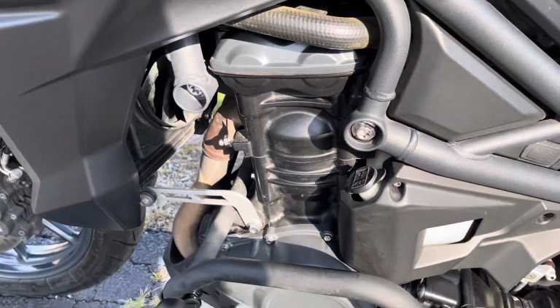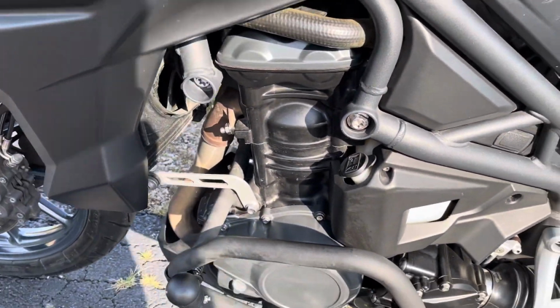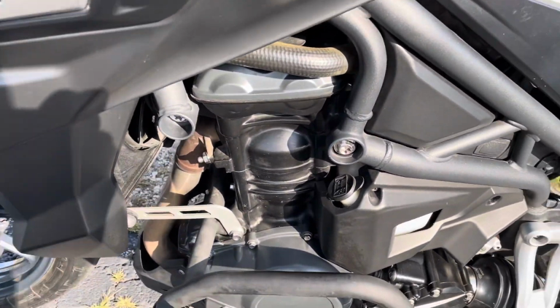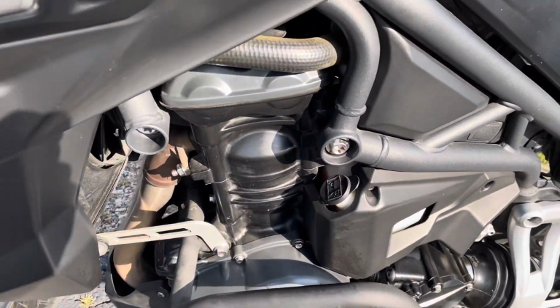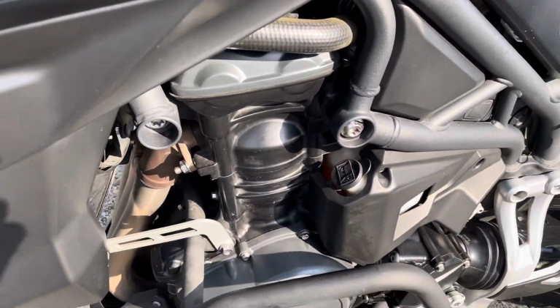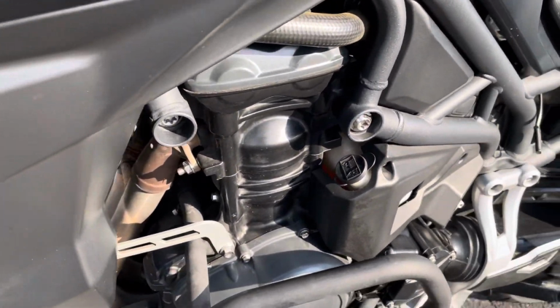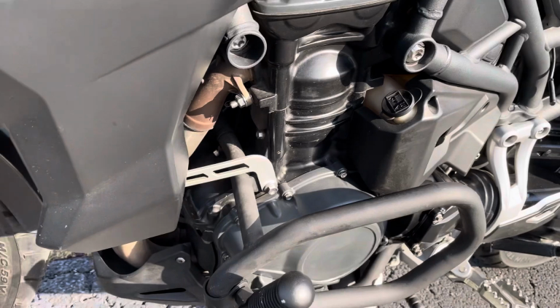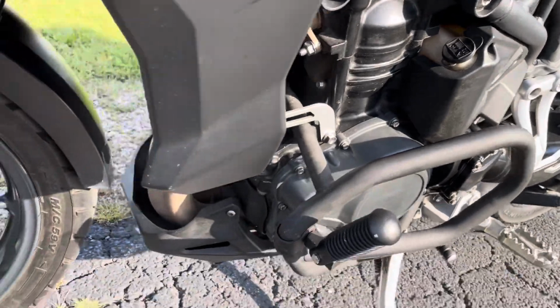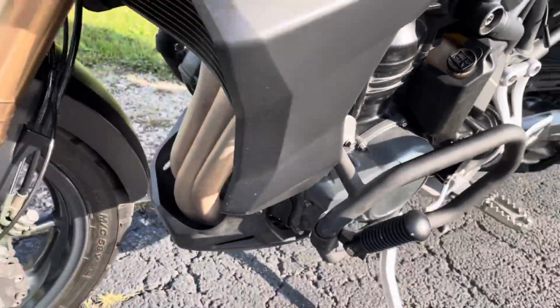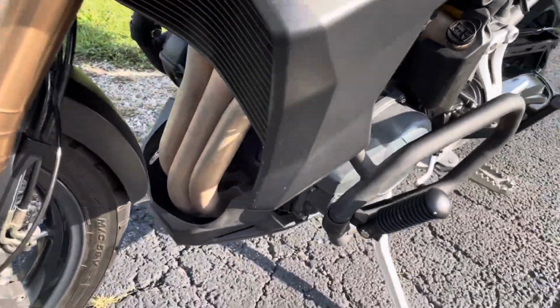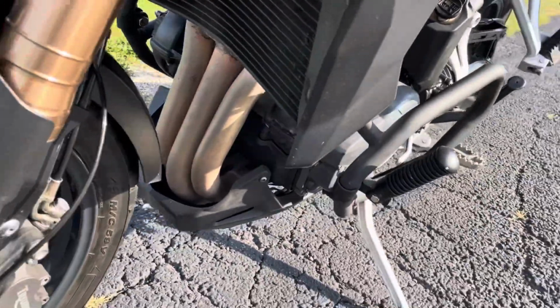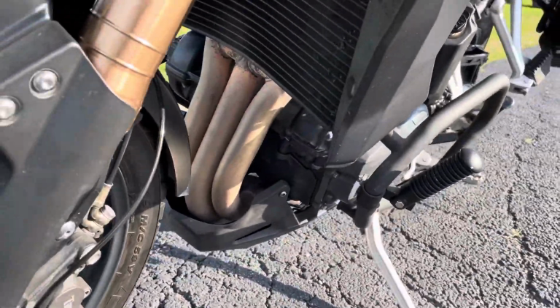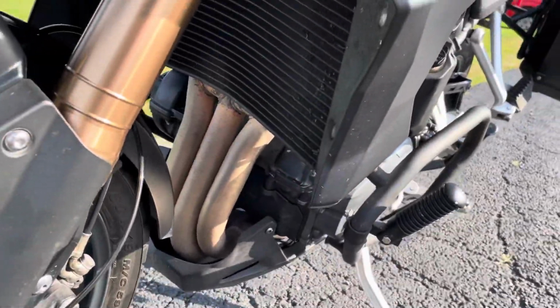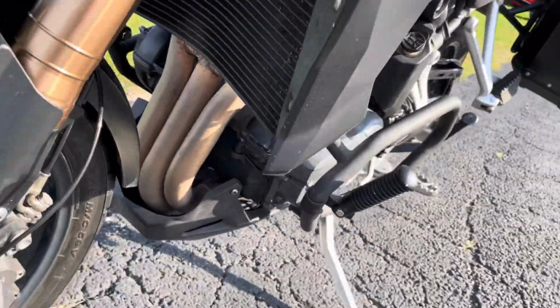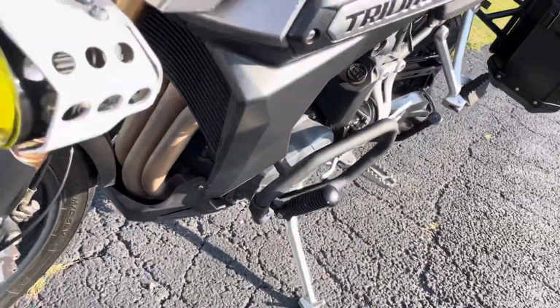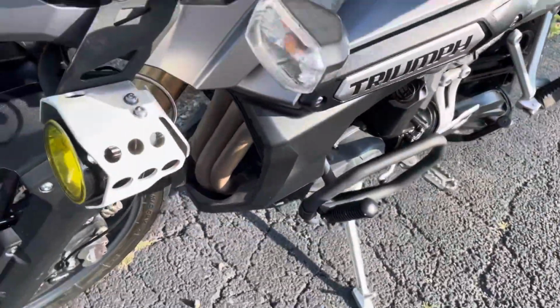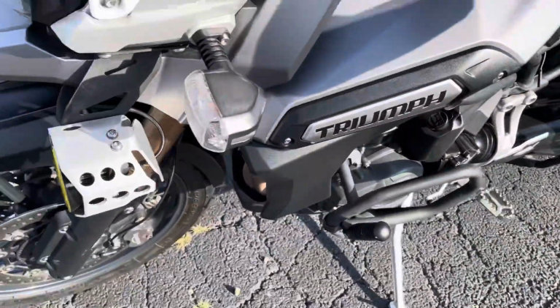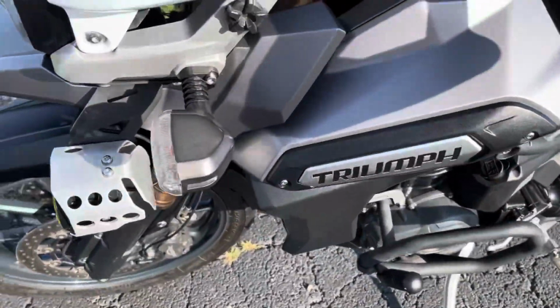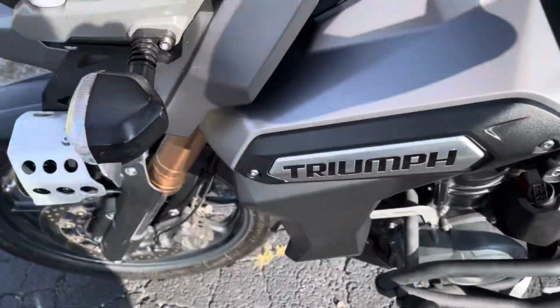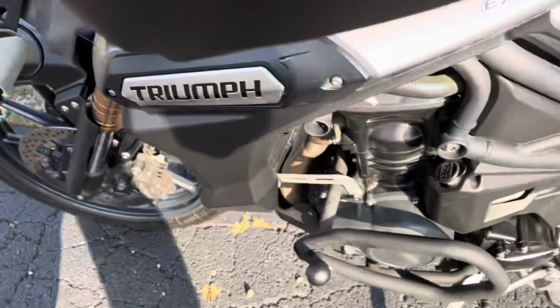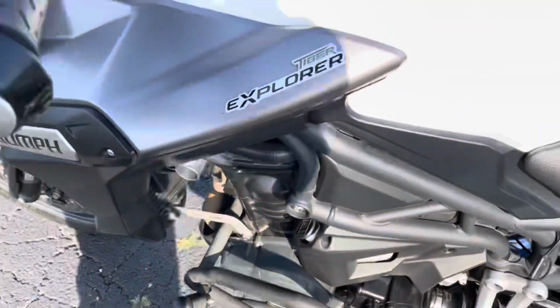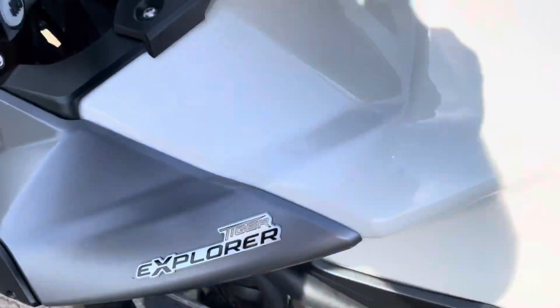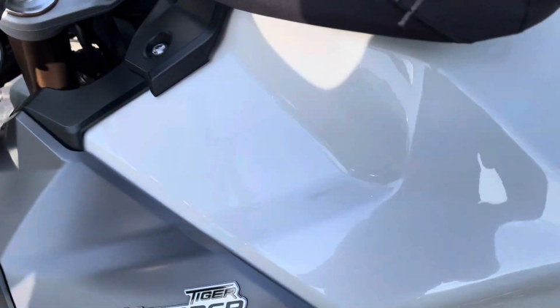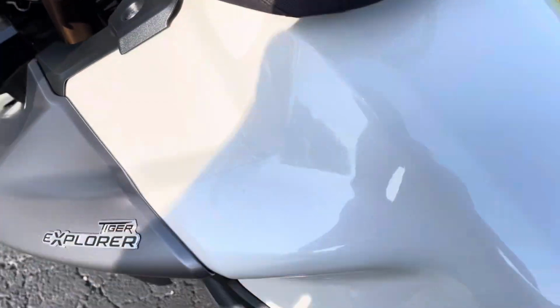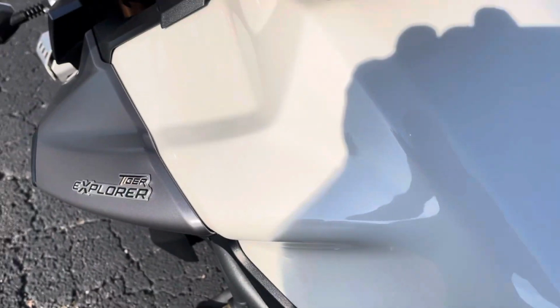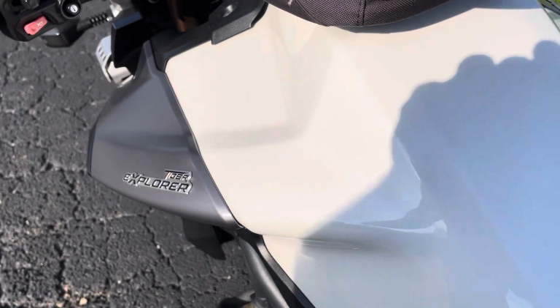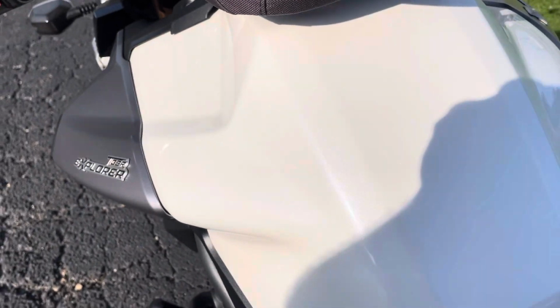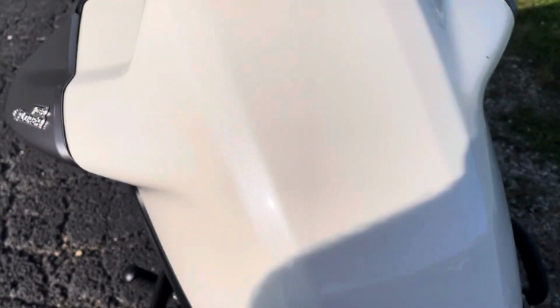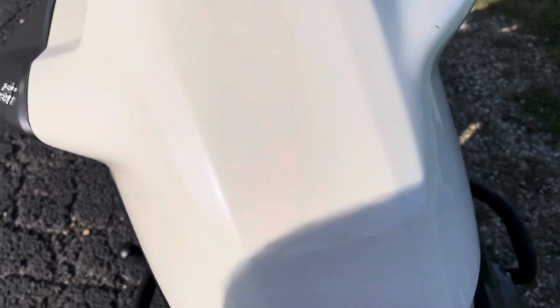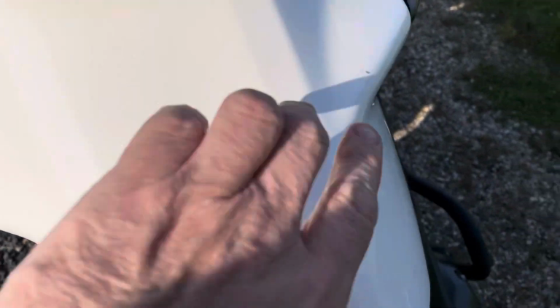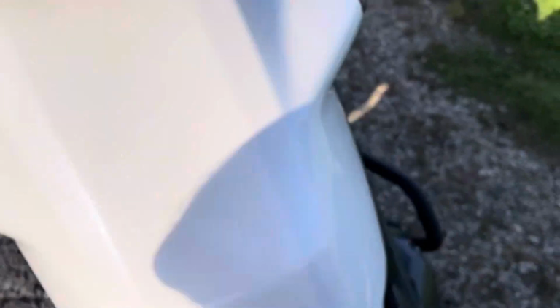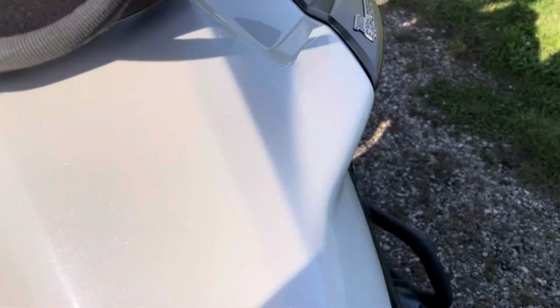Here's looking at the left side of that triple motor. Let's take a look at some of the headers there underneath. Taking a look at the tank spot up top — very clean, very, very clean.